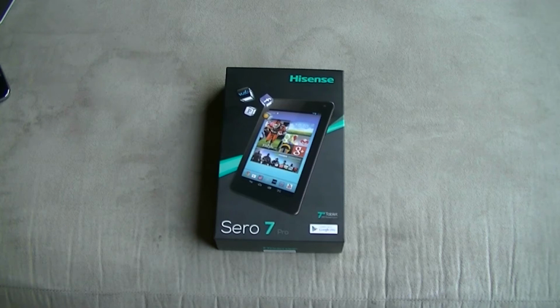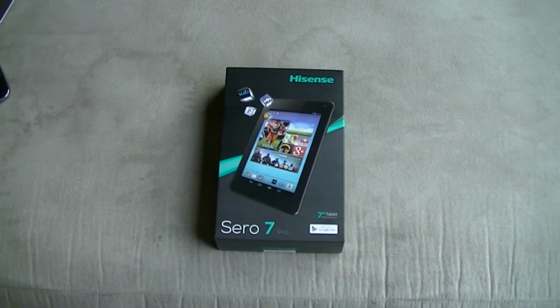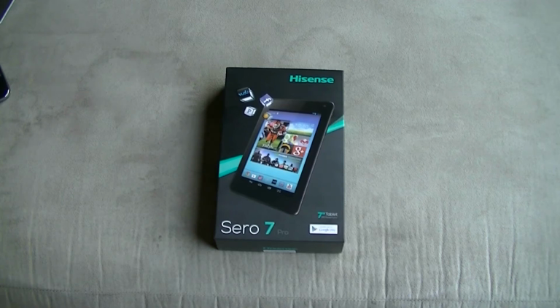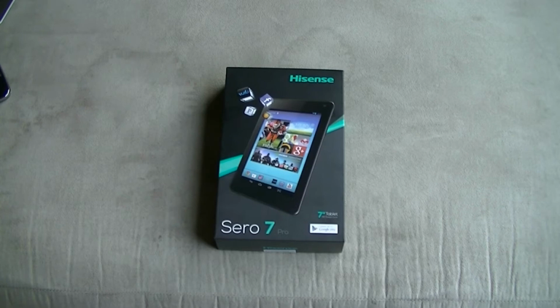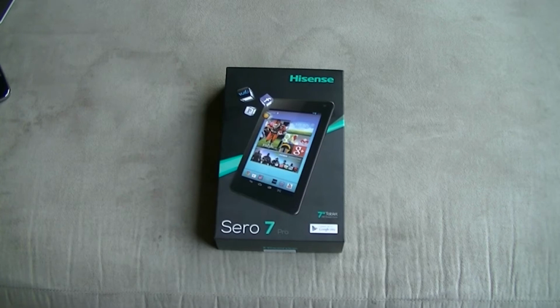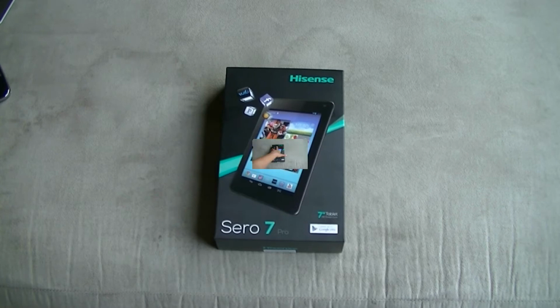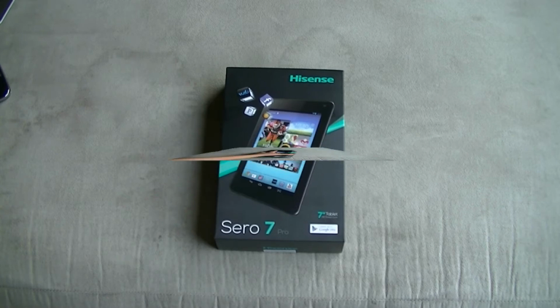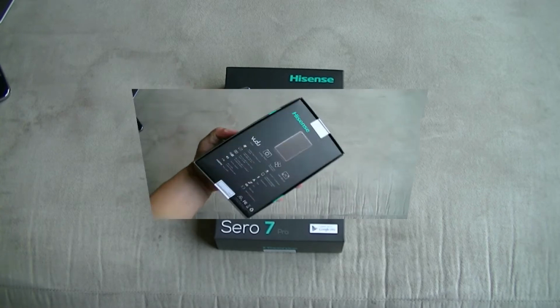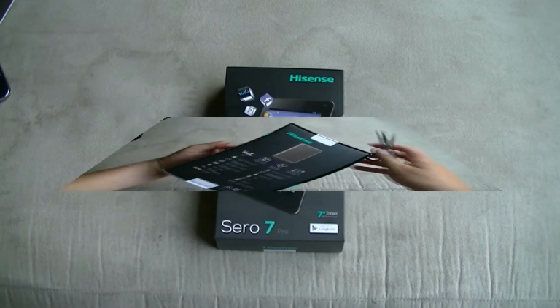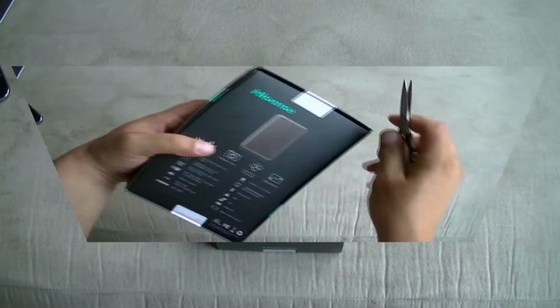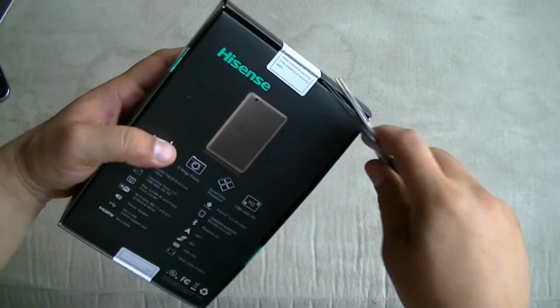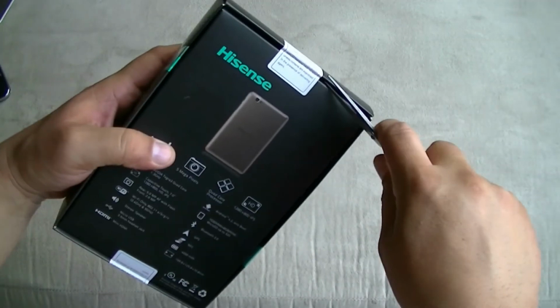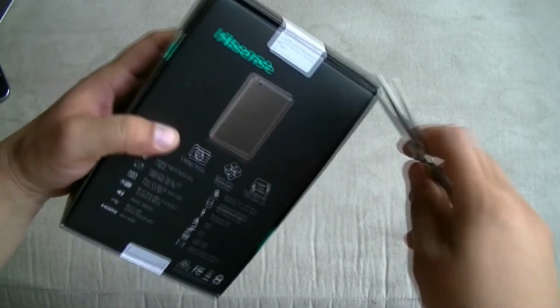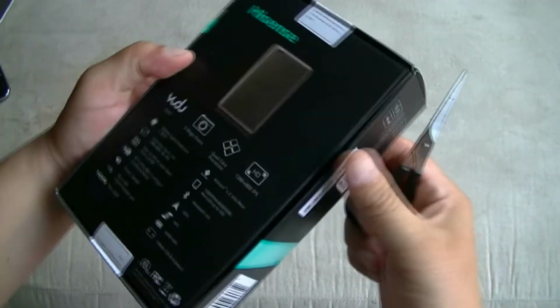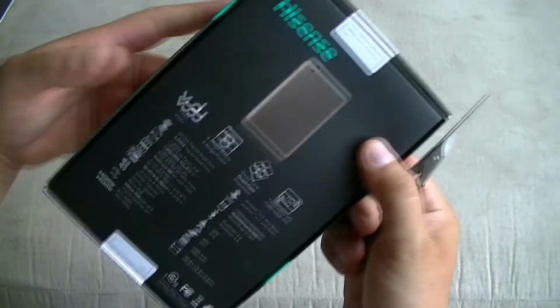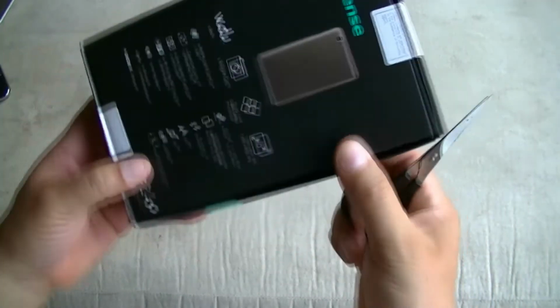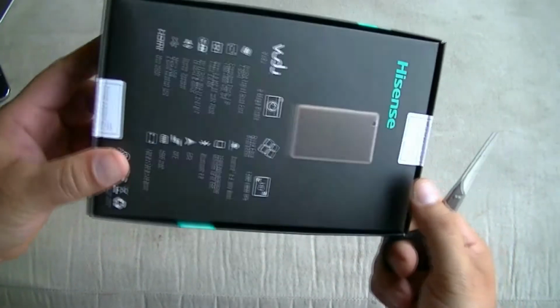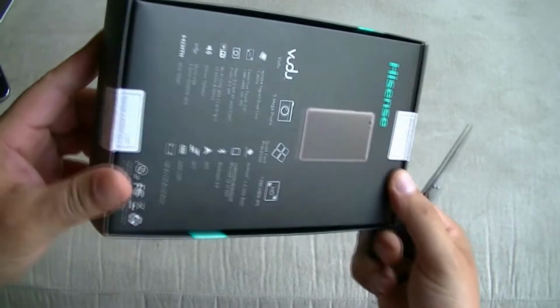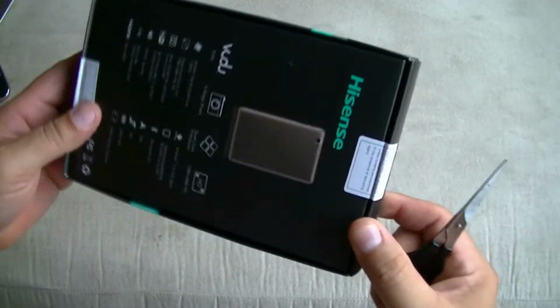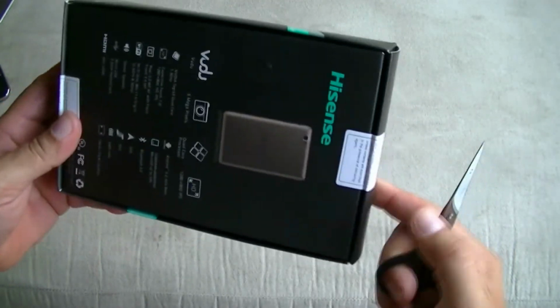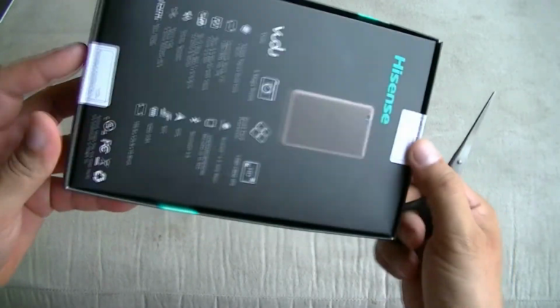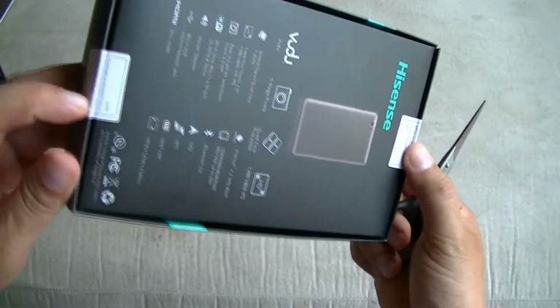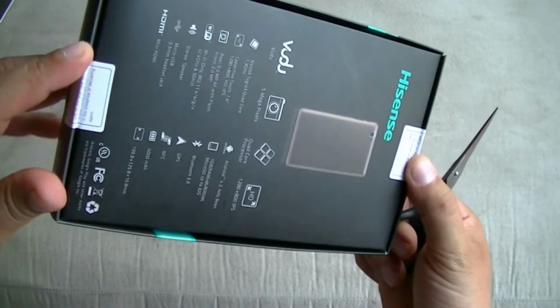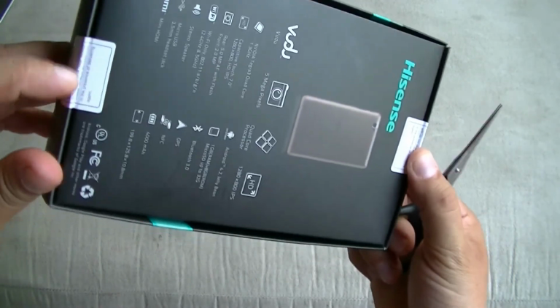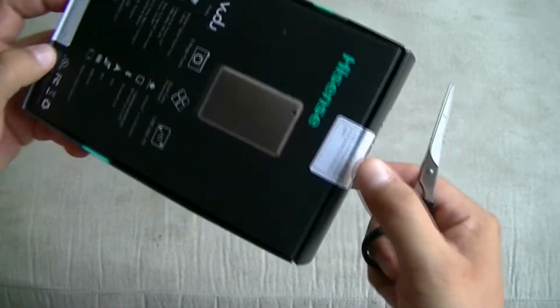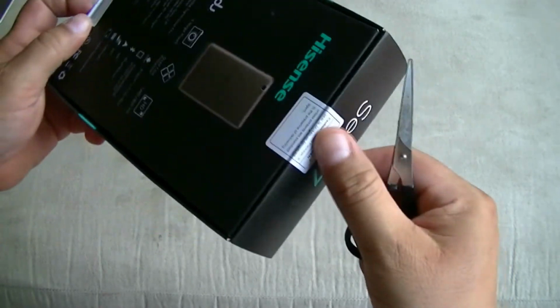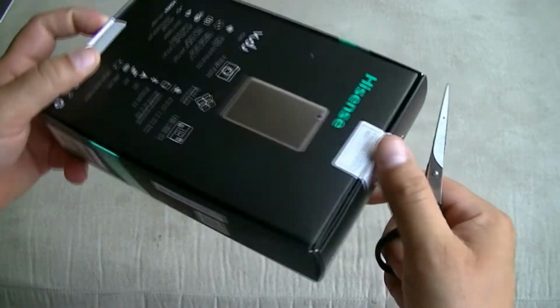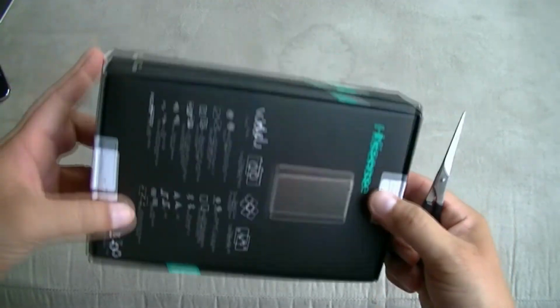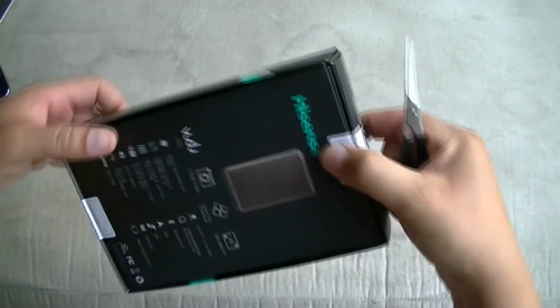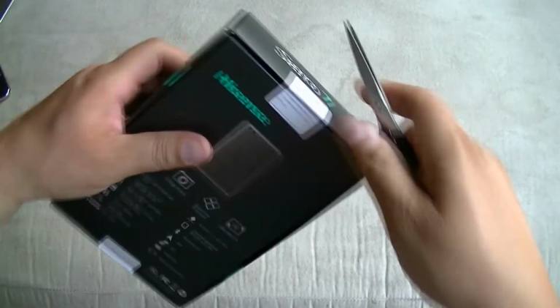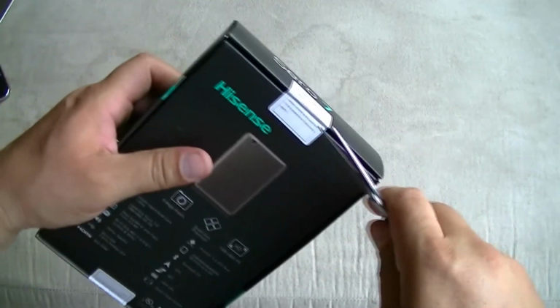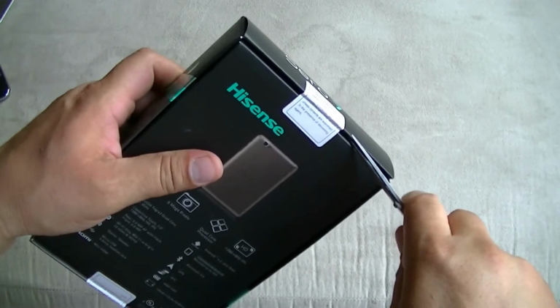So let's go ahead and unbox it and take a look at the tablet. As you can see, this is a brand new device — here are the original seals — so we're going to go ahead and unbox it.